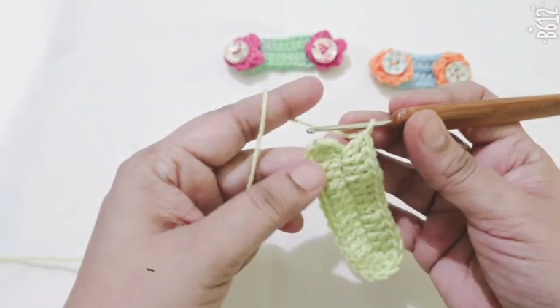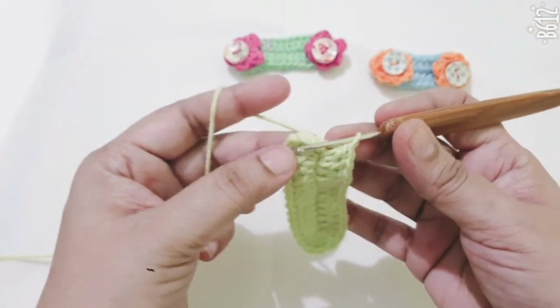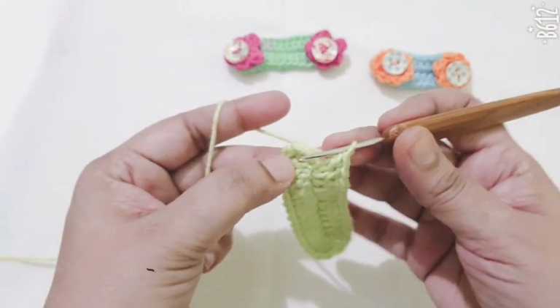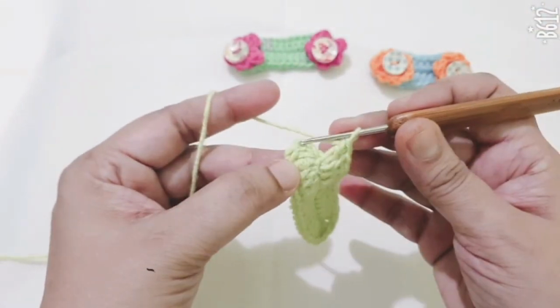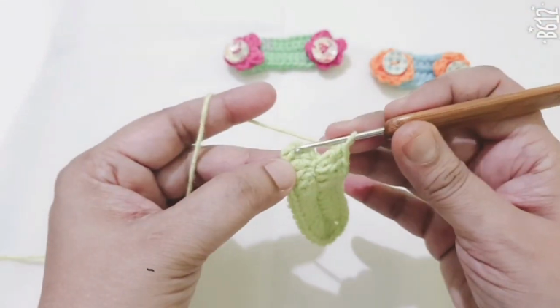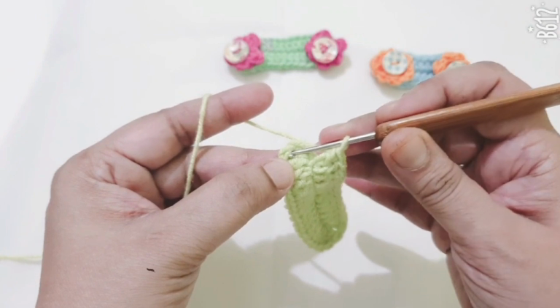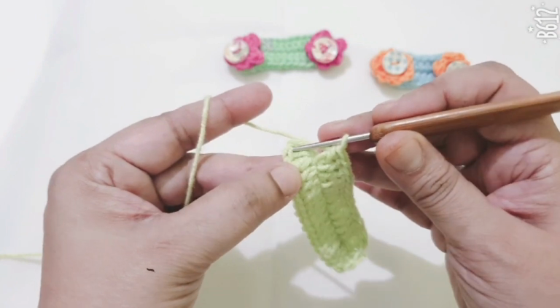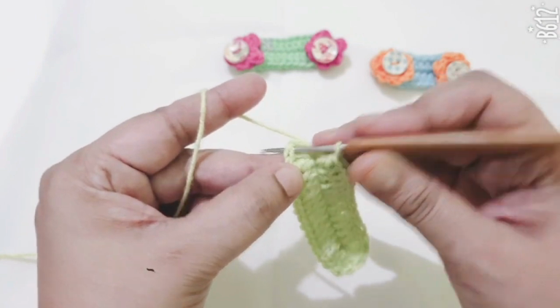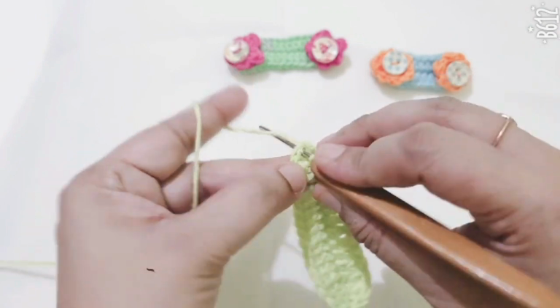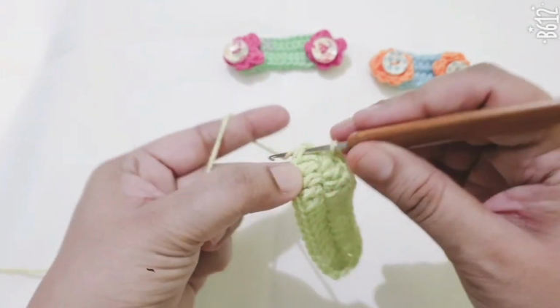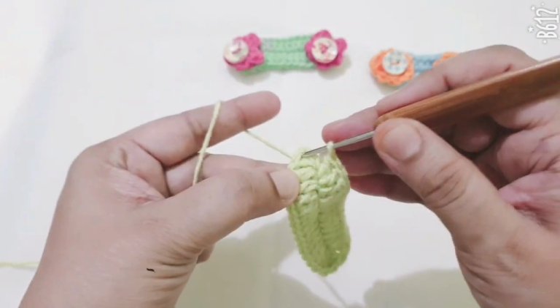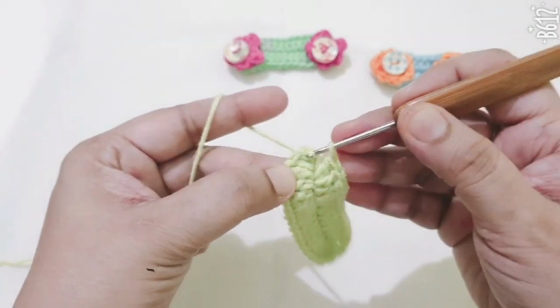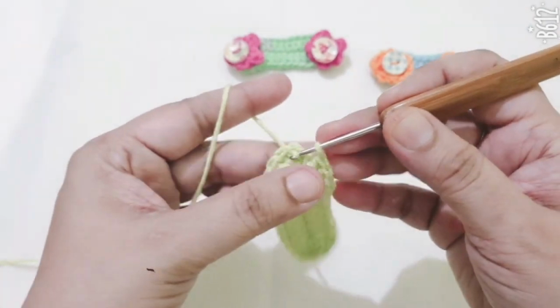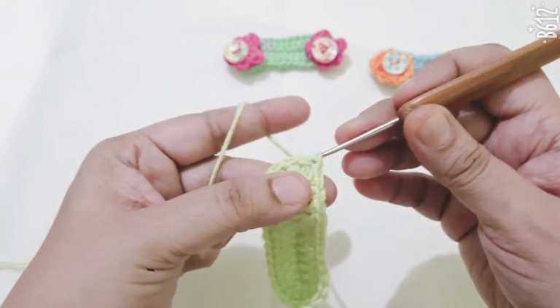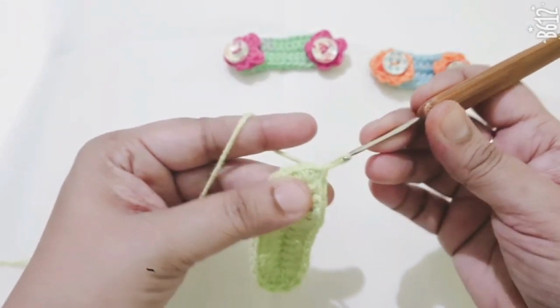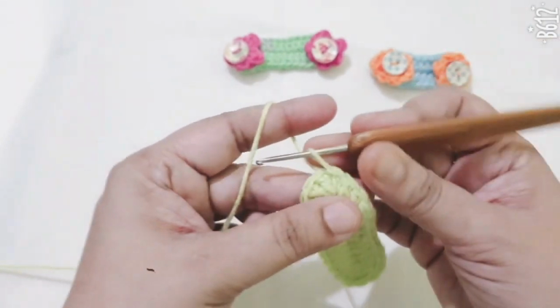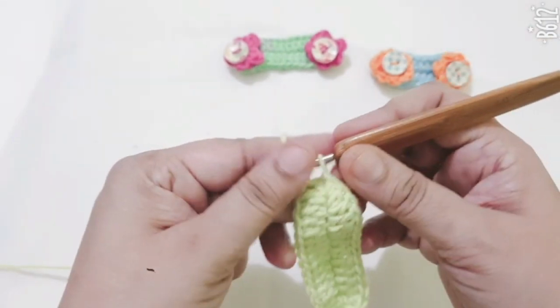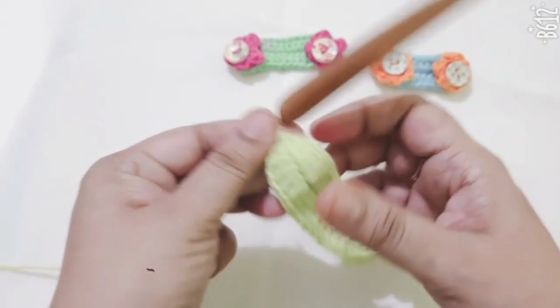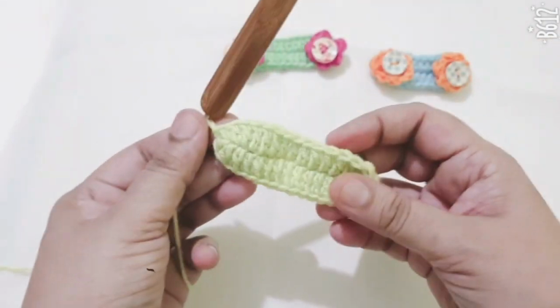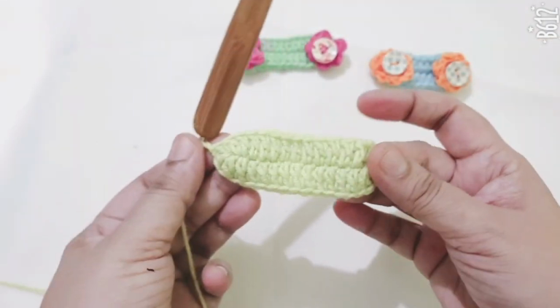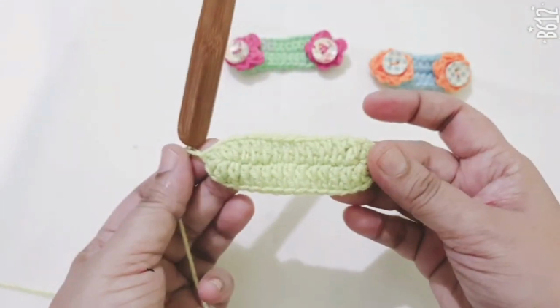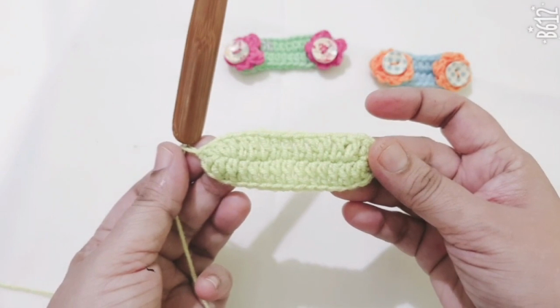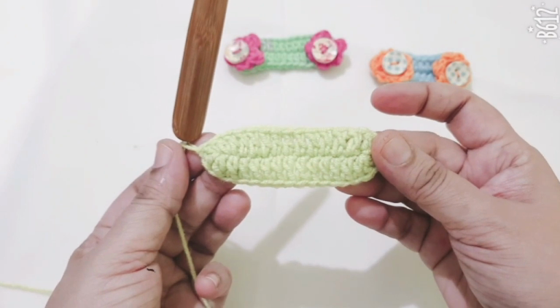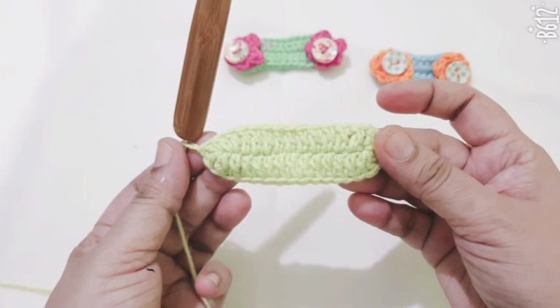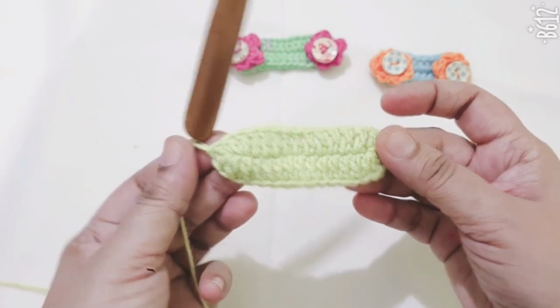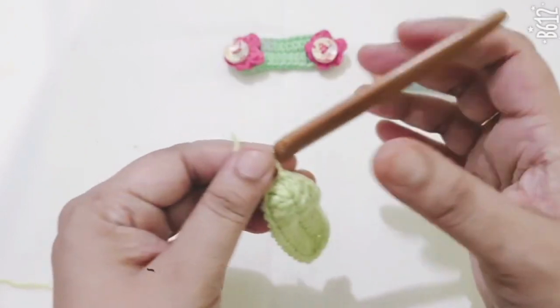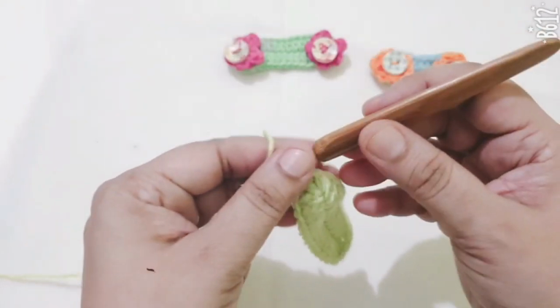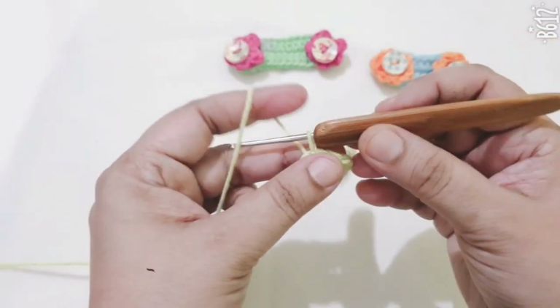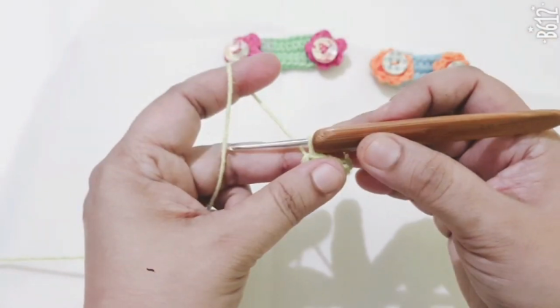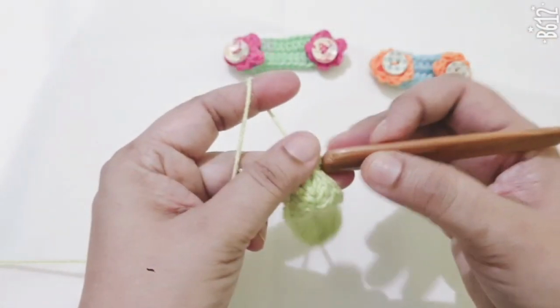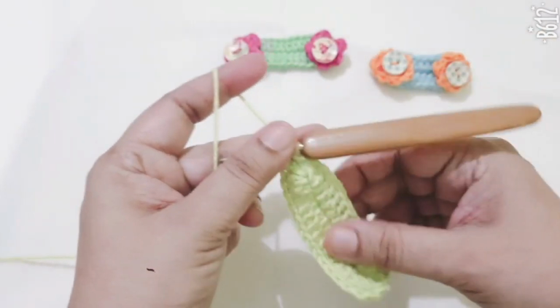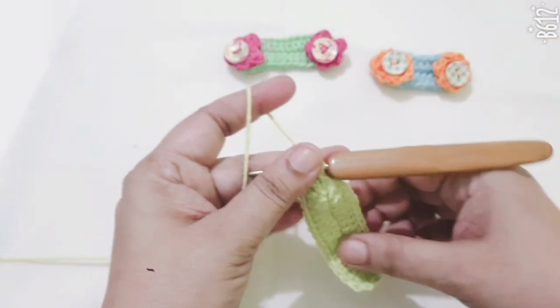Now I am joining together with a slip stitch. Then cut the extra yarn.